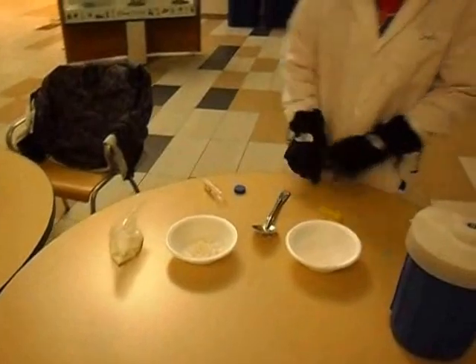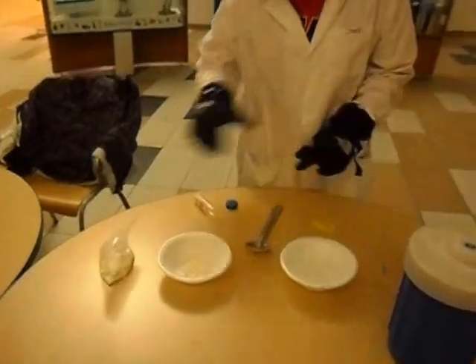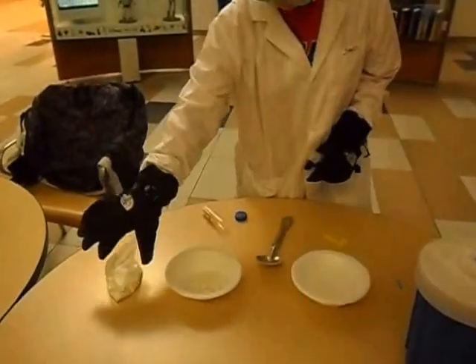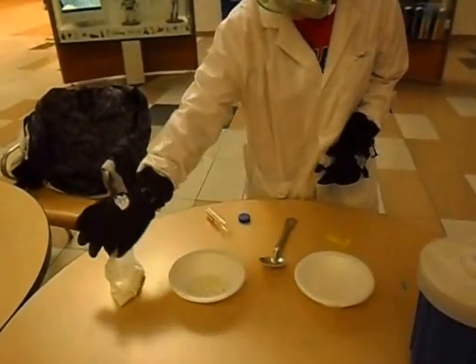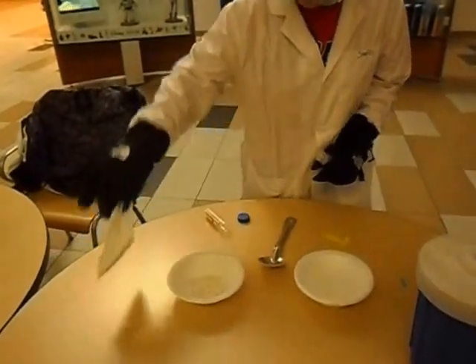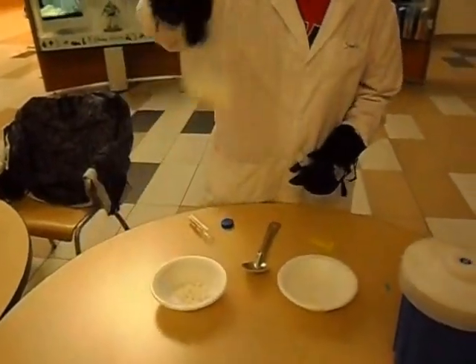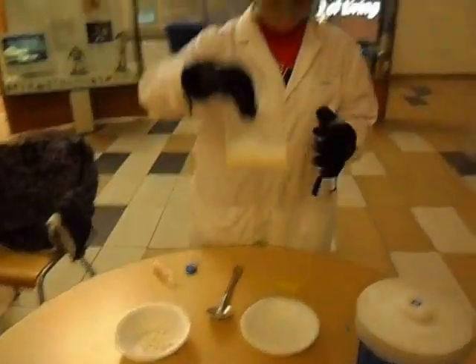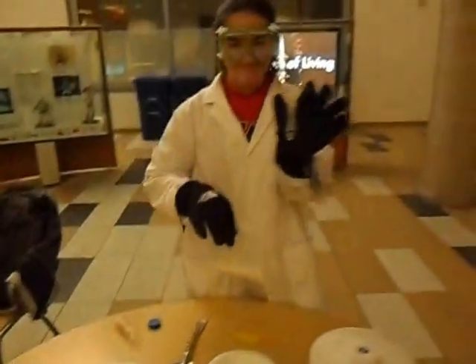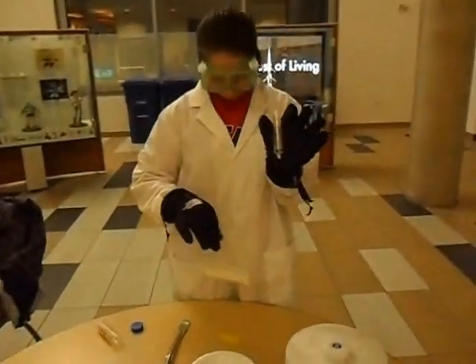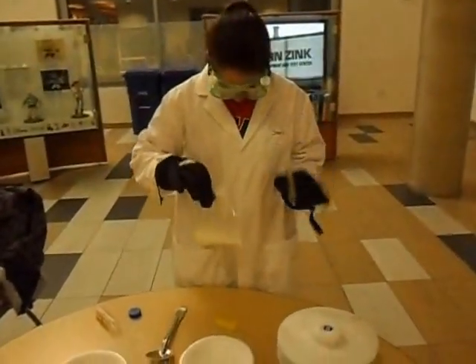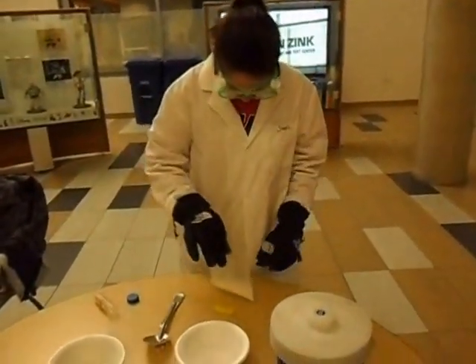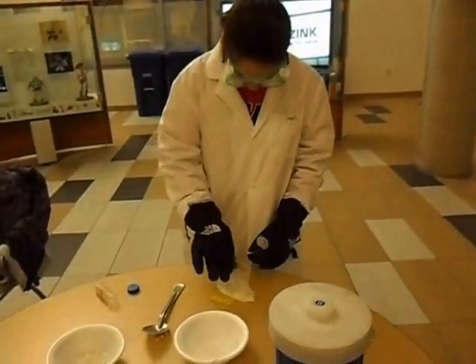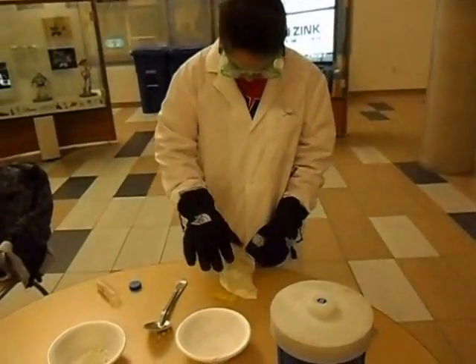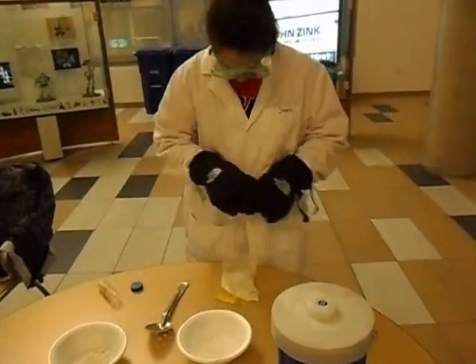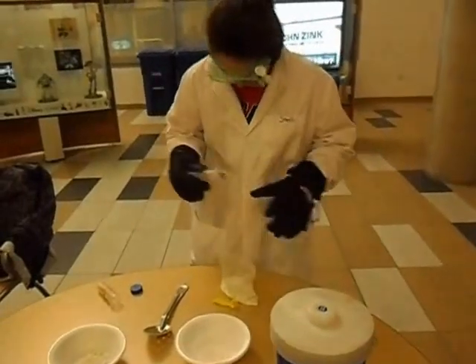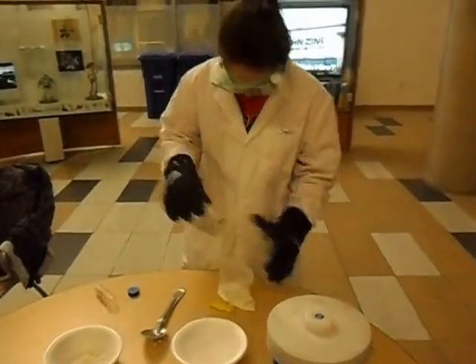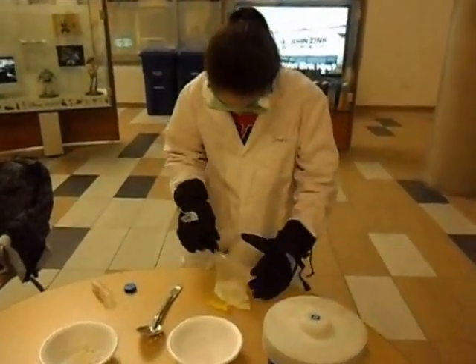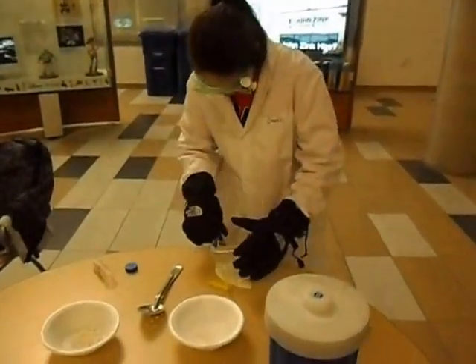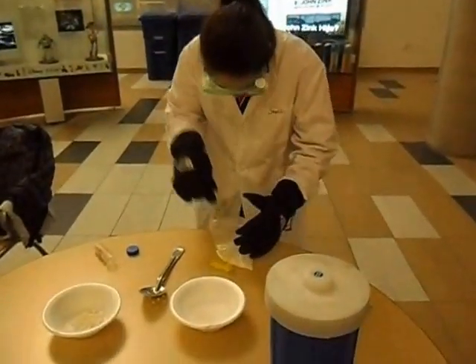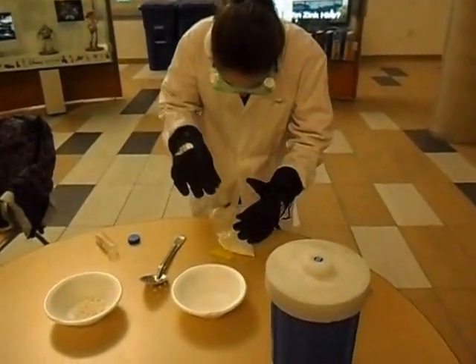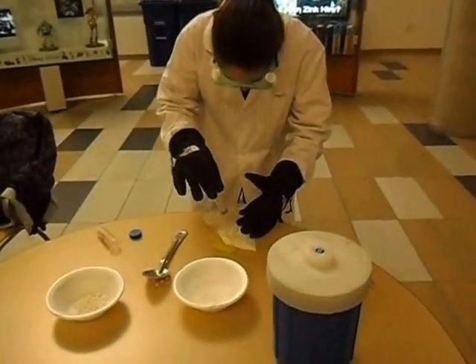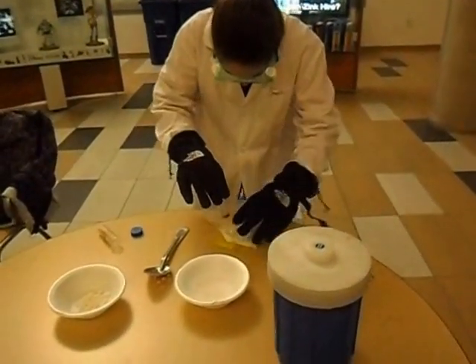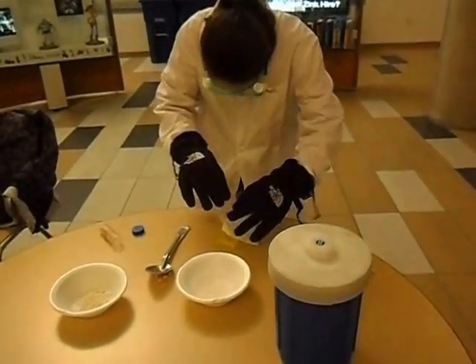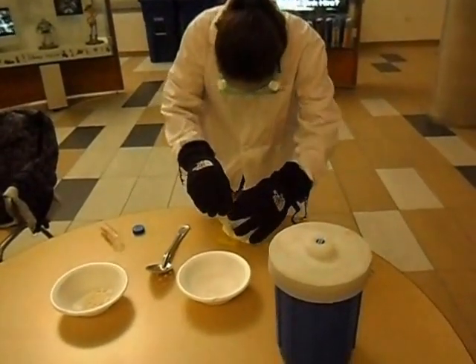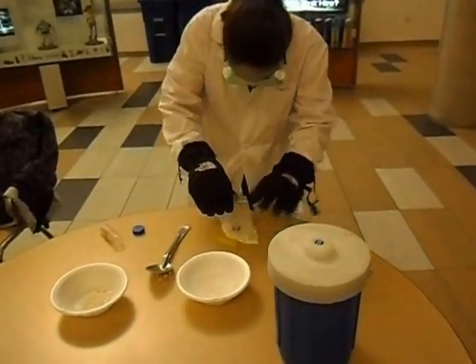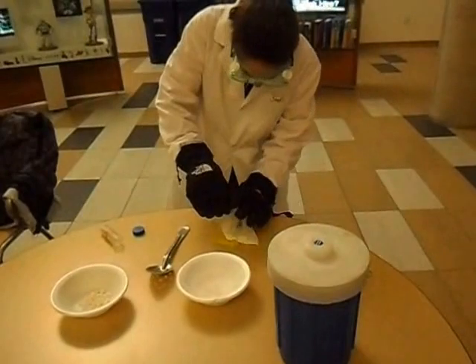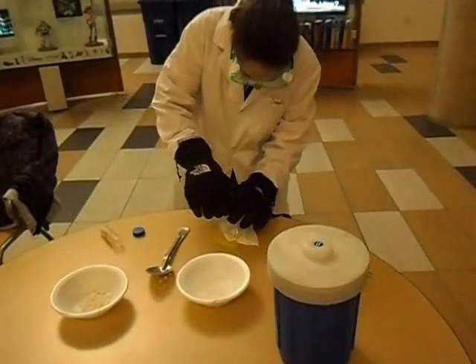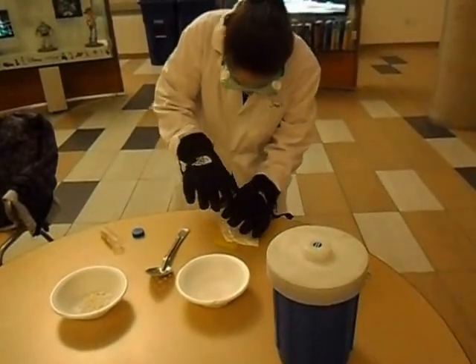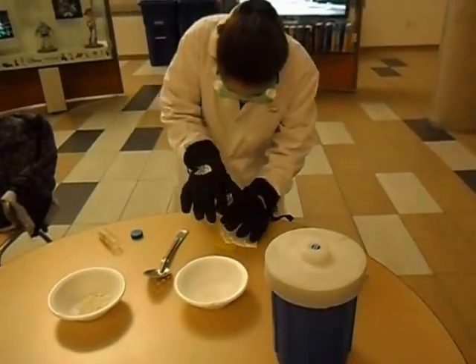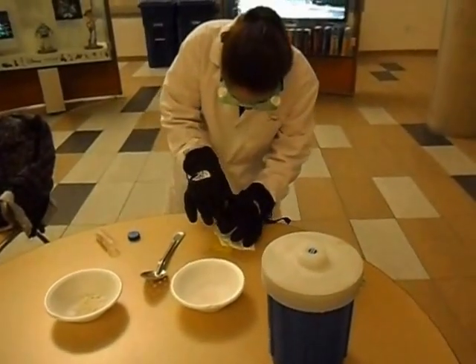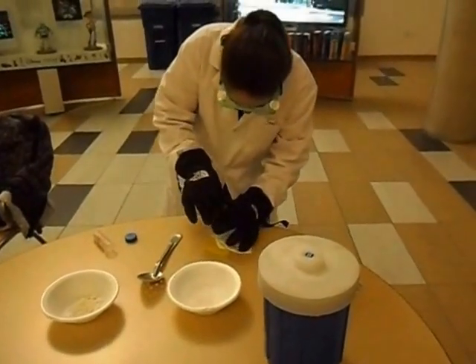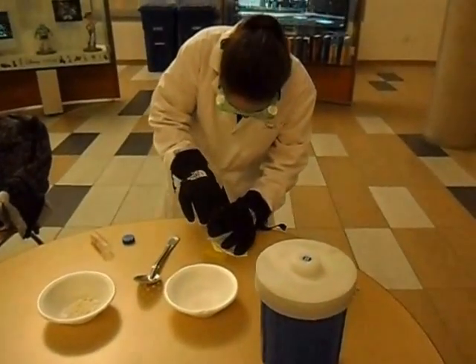Next, what we are going to do is take our syringe, take our ice cream batter, and suck some batter up into our syringe. Look at Katie following all the good safety procedures.